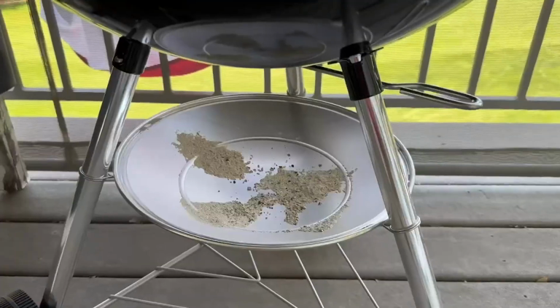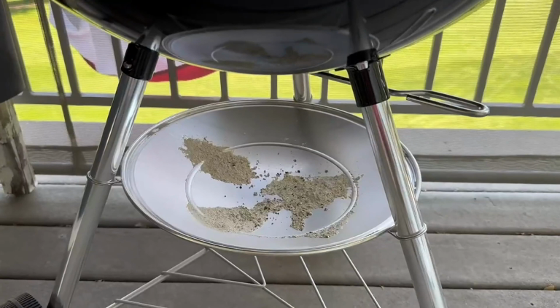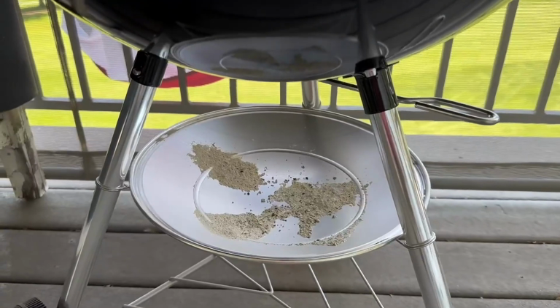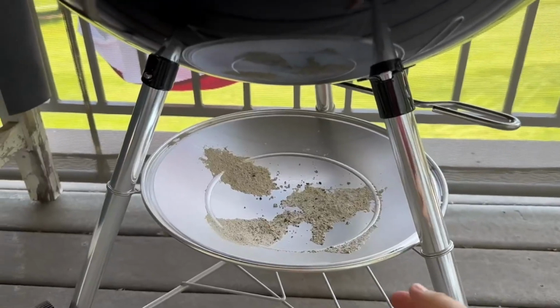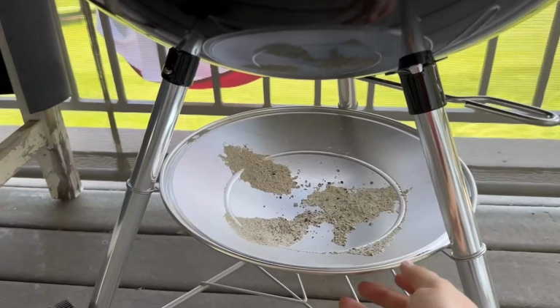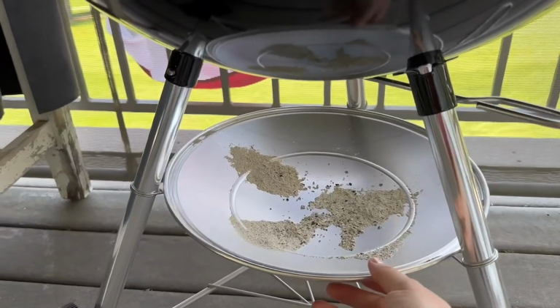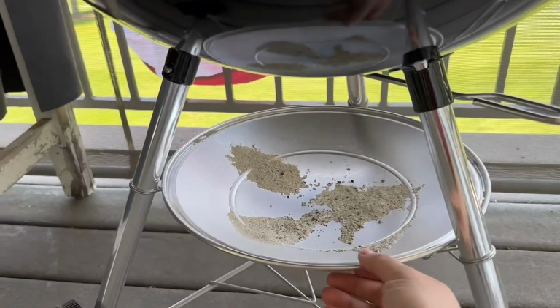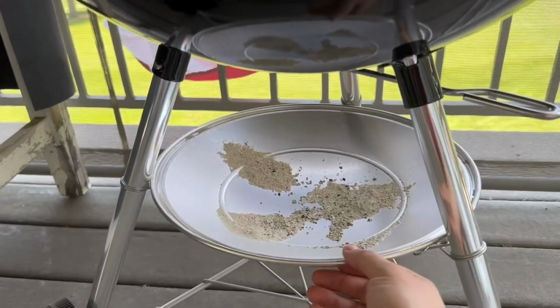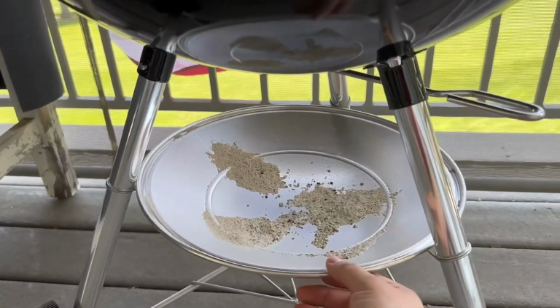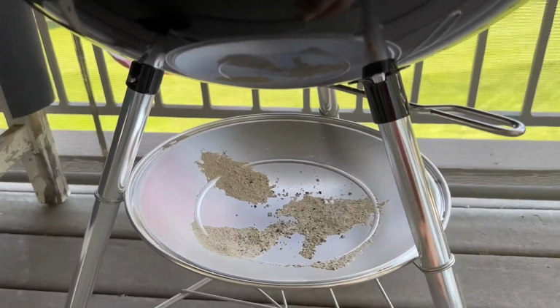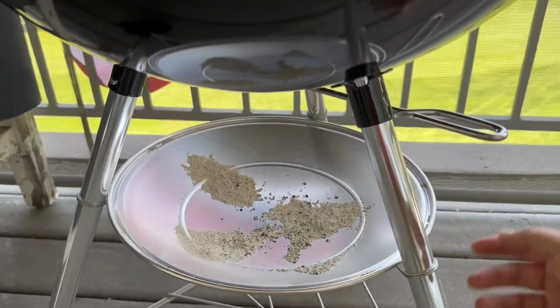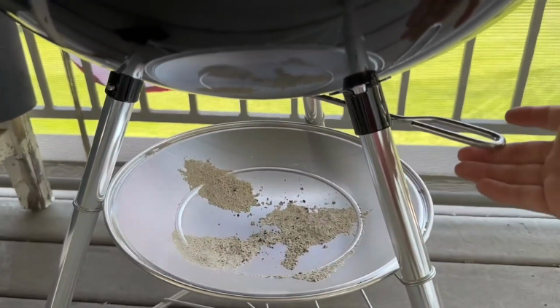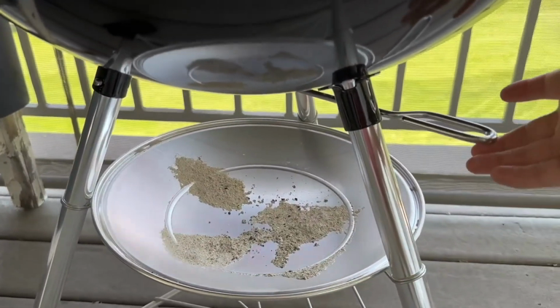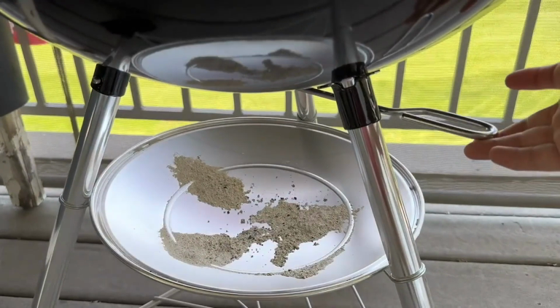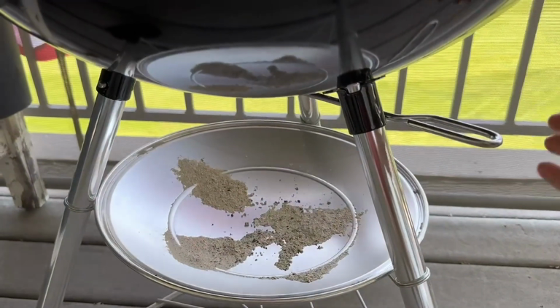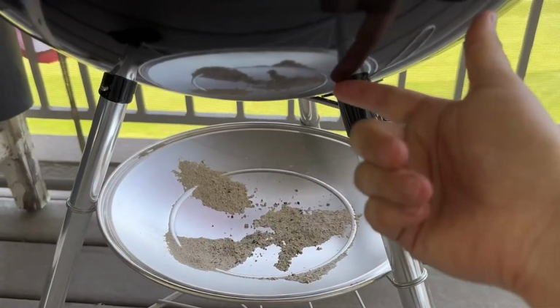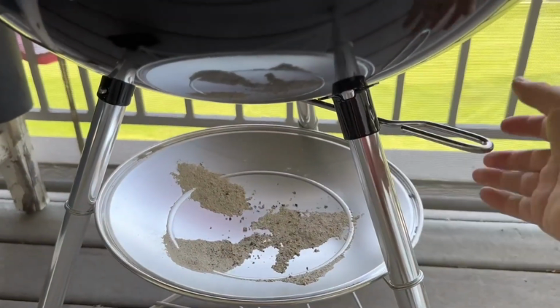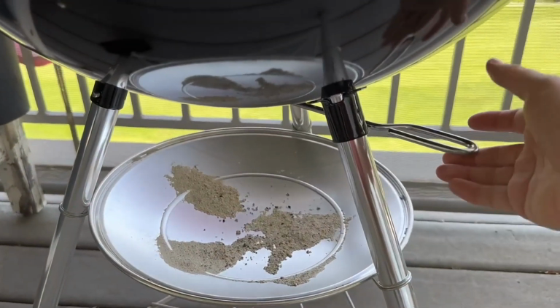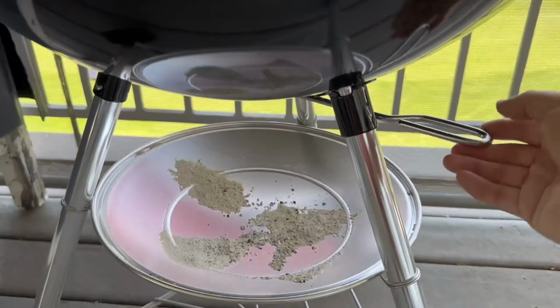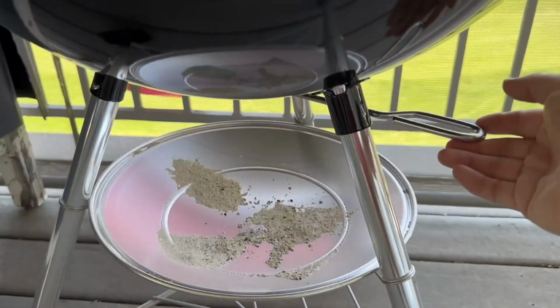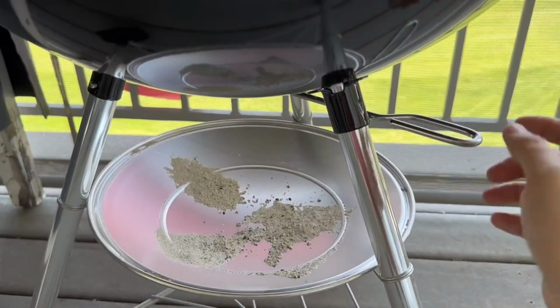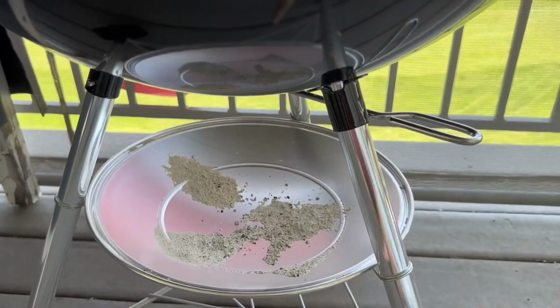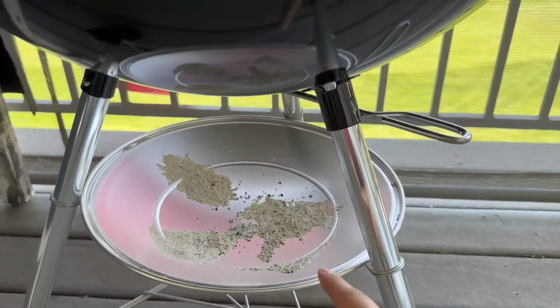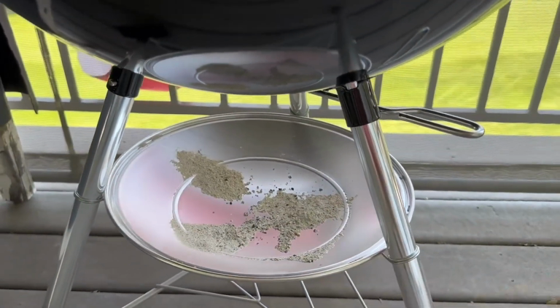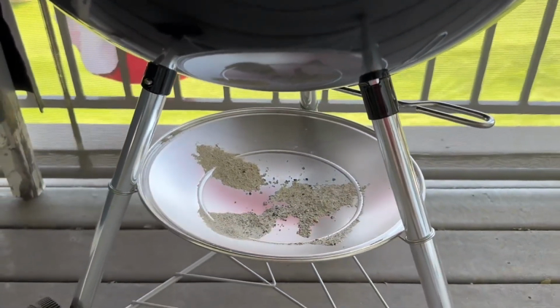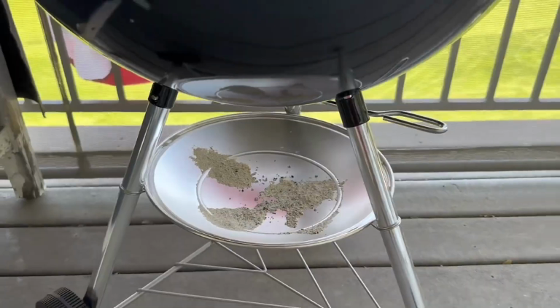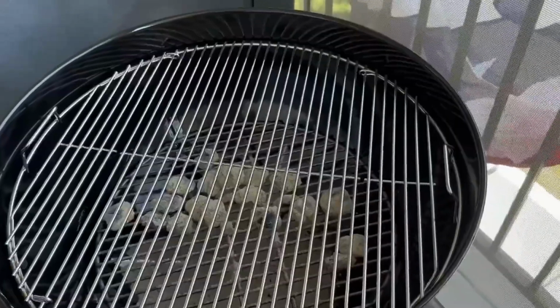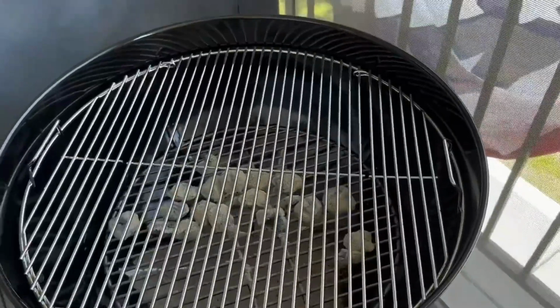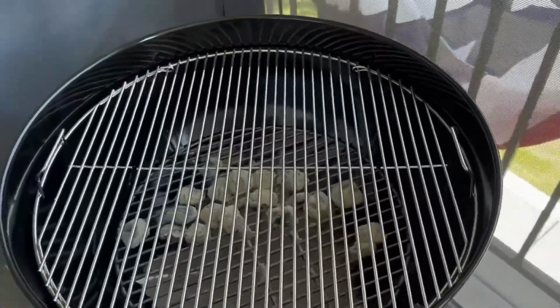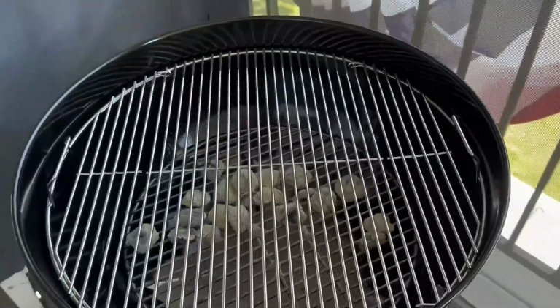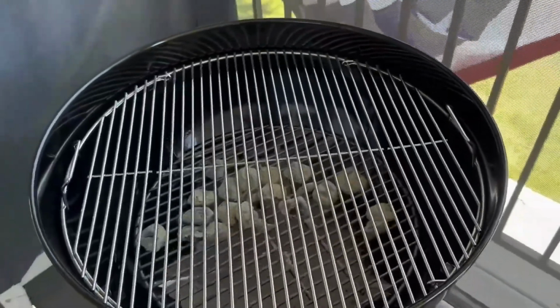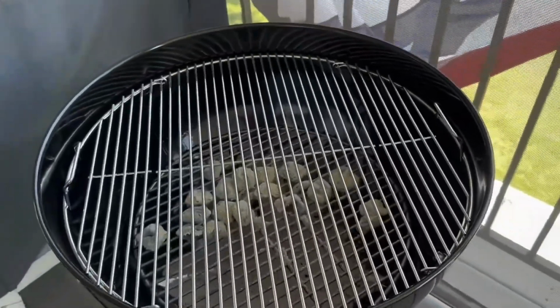It also has an aluminum ashtray which is removable so you can easily clean it, and it has a lever to release the ashes from the bottom. With one touch you're able to dump the ashes for easy cleanup. Overall this is a very high quality classic grill.